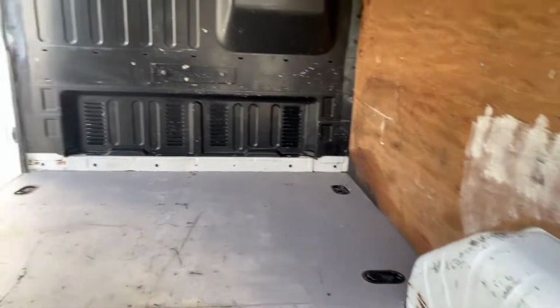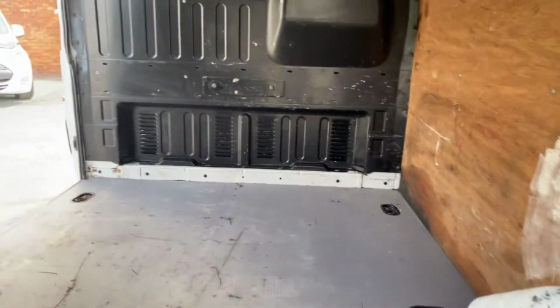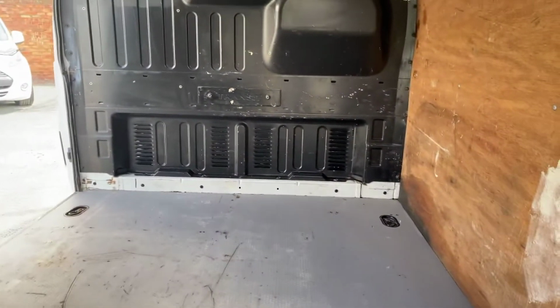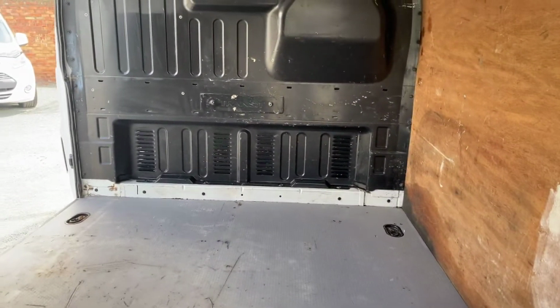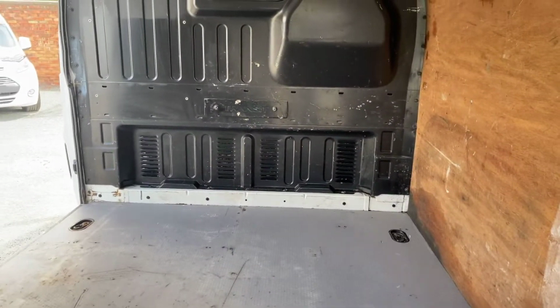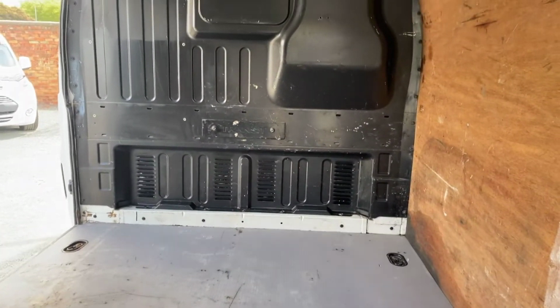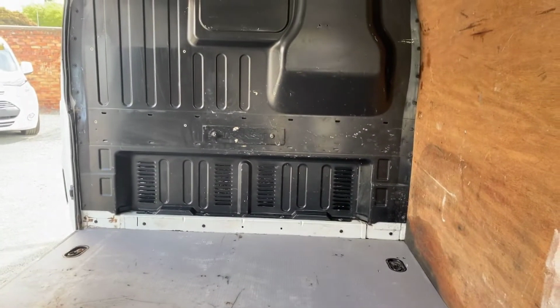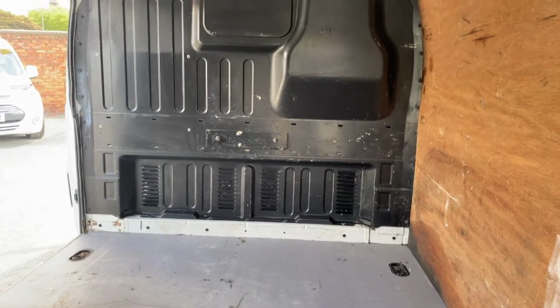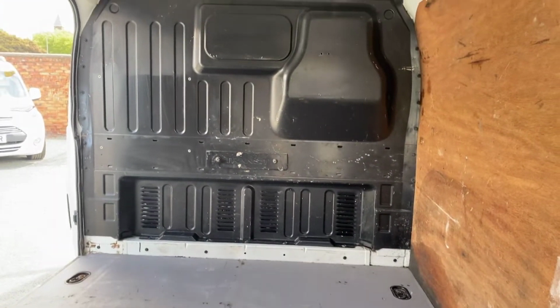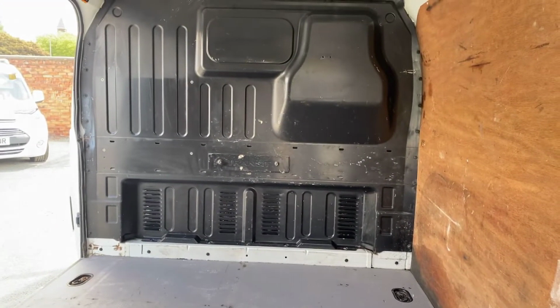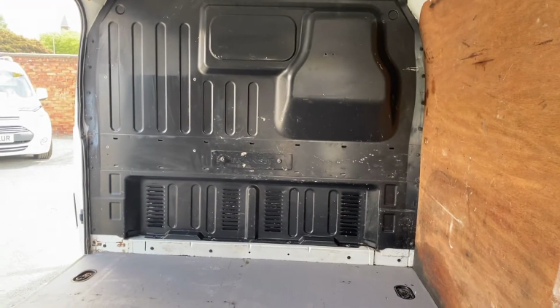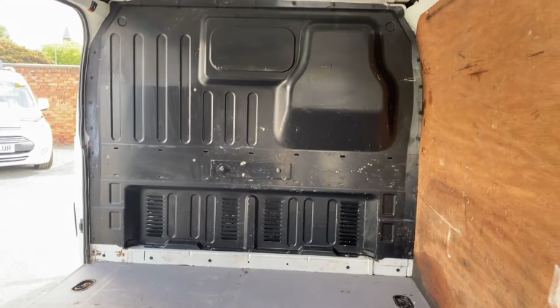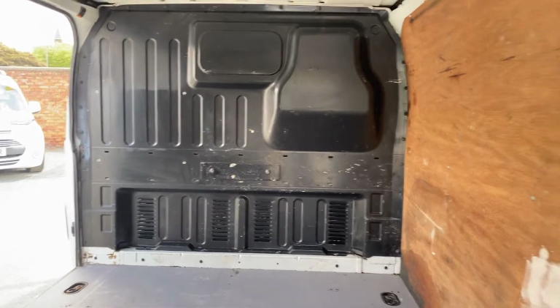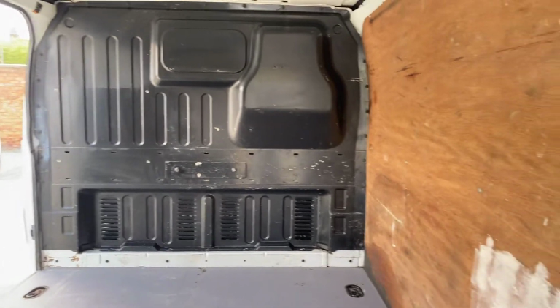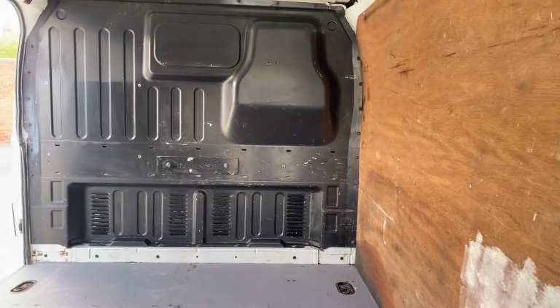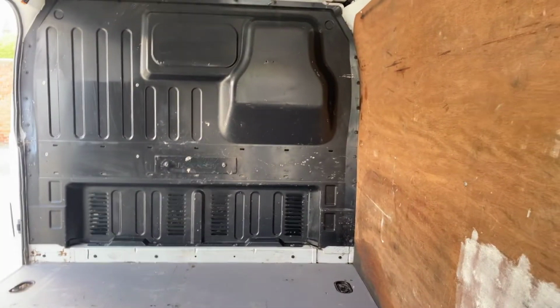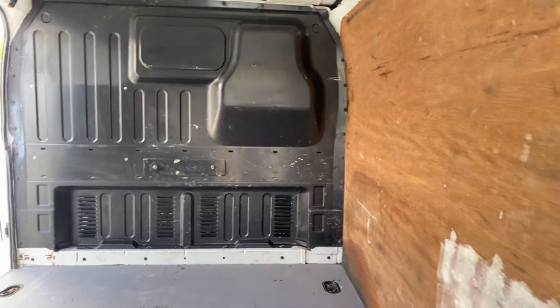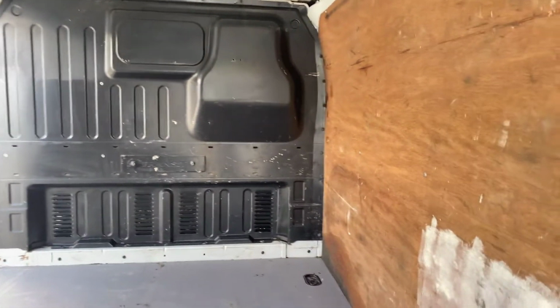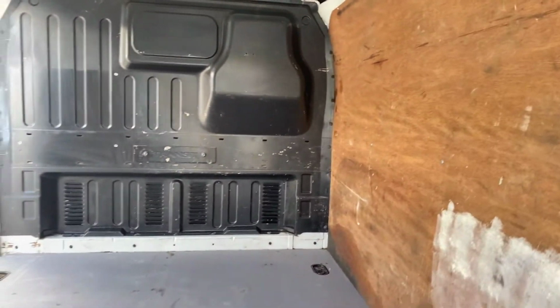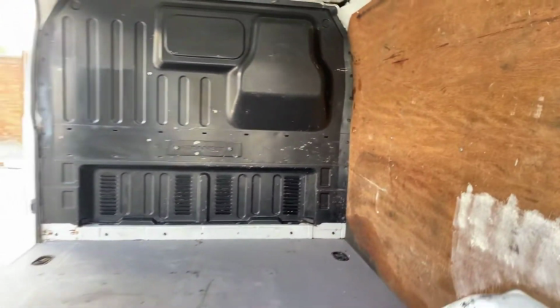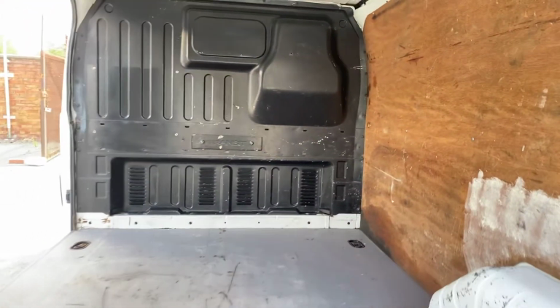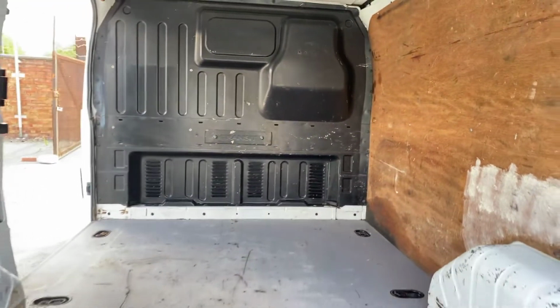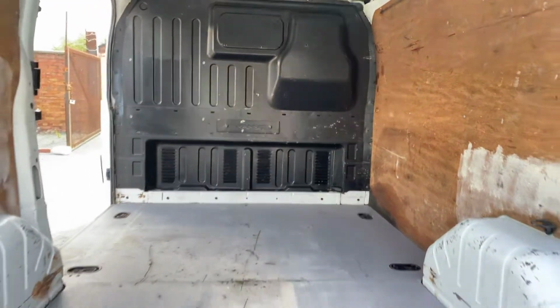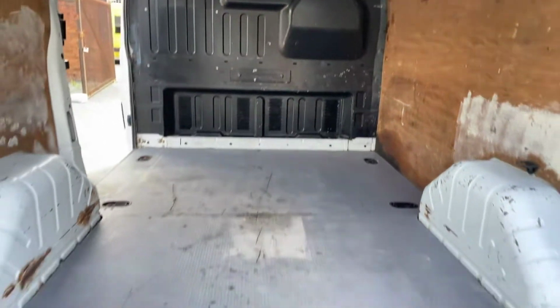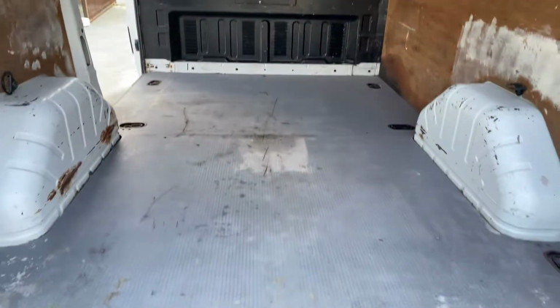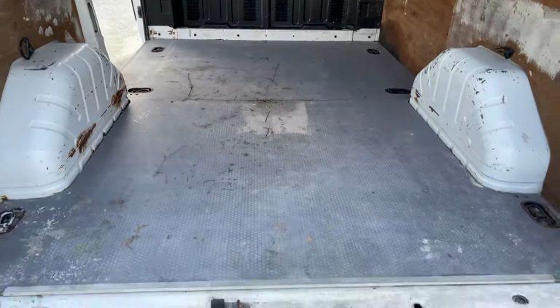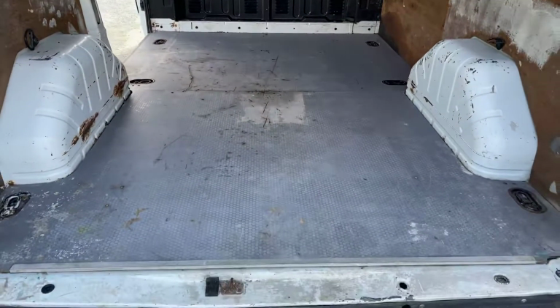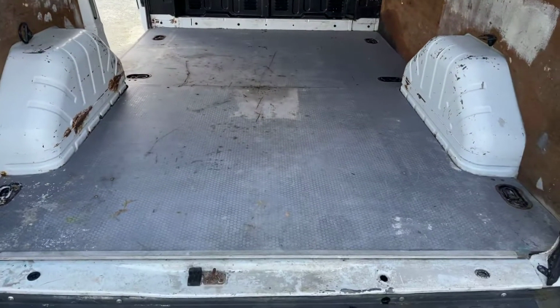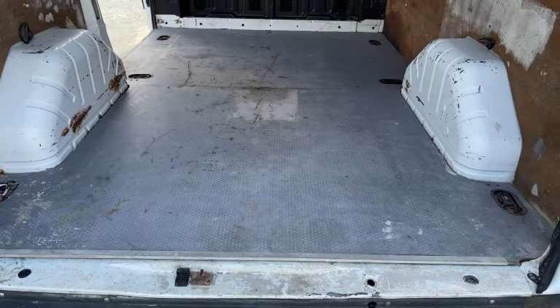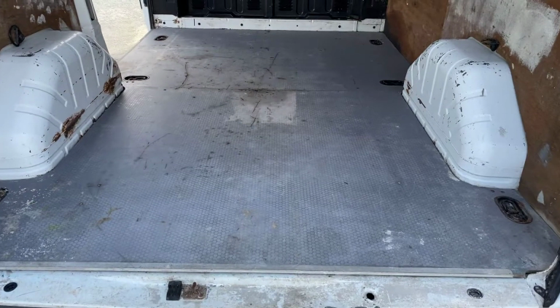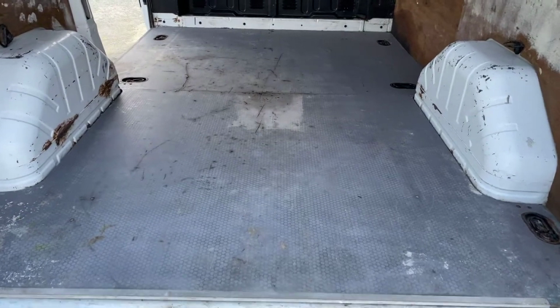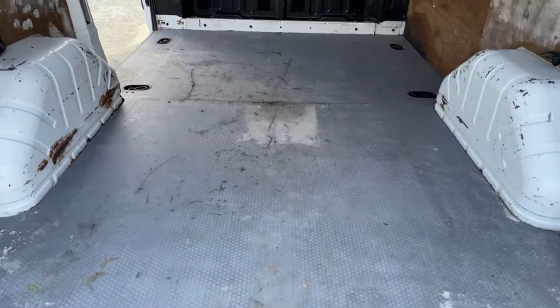I've got the original factory-fitted steel bulkhead, ply lining on the sides, and the original coated ply floor throughout the load area.